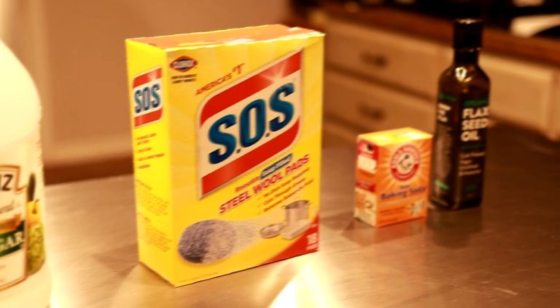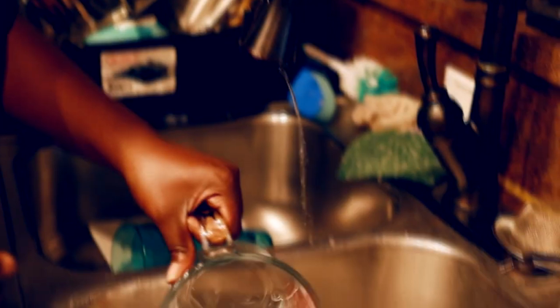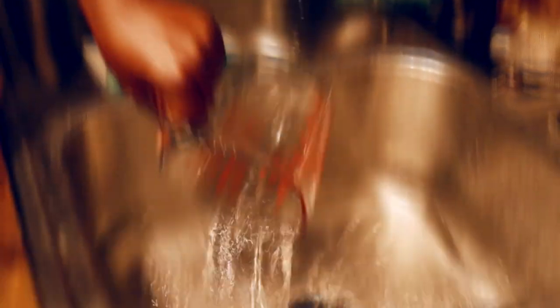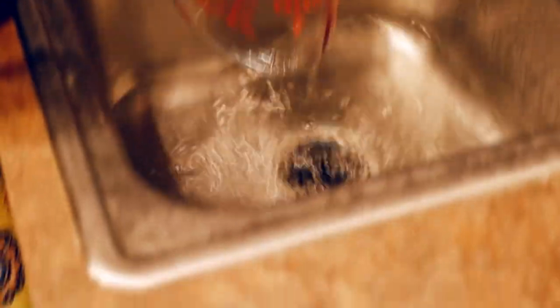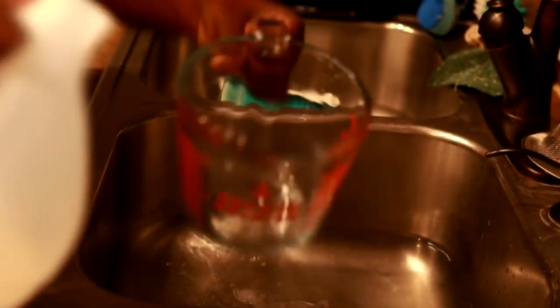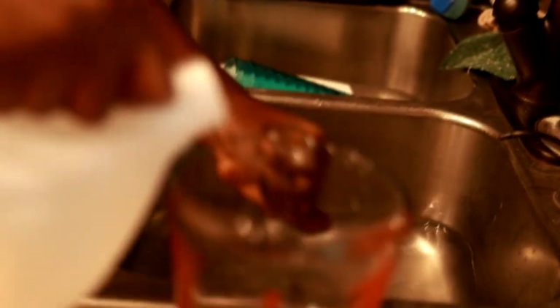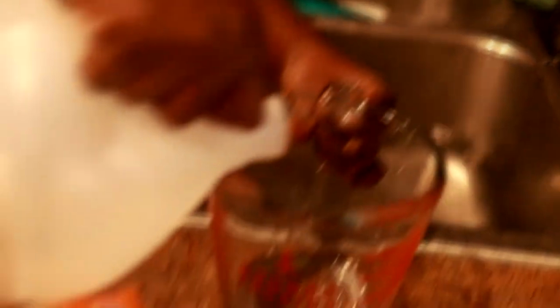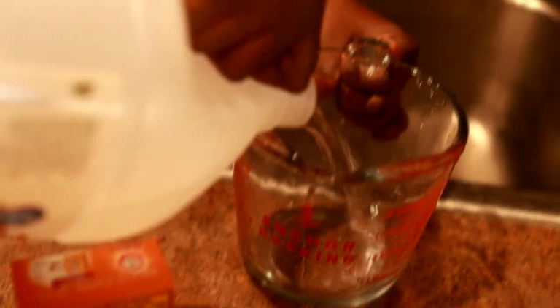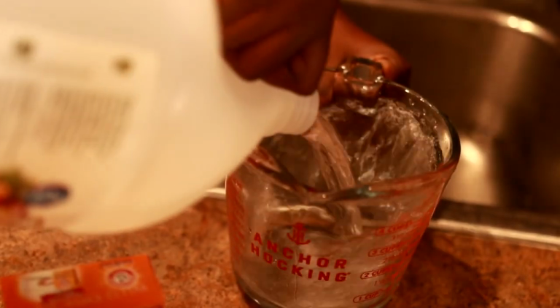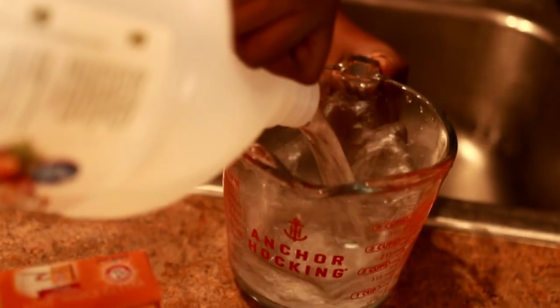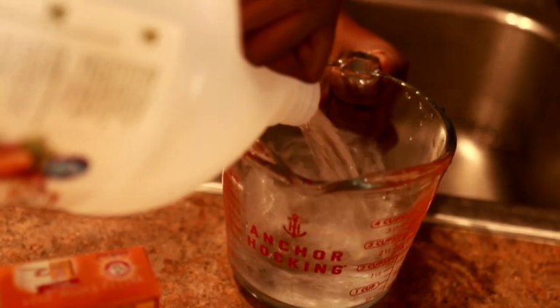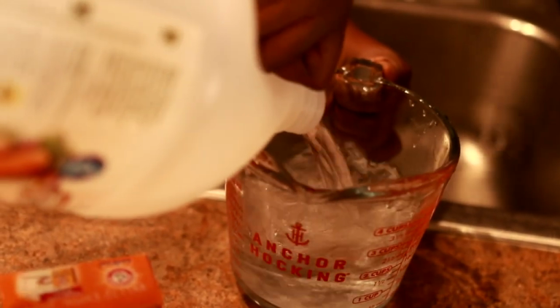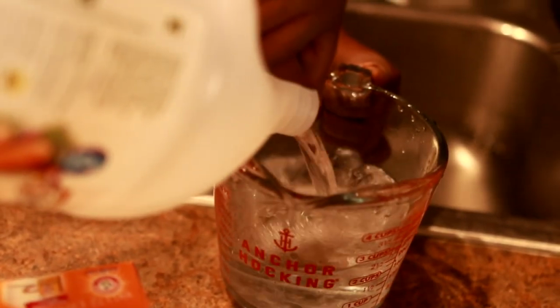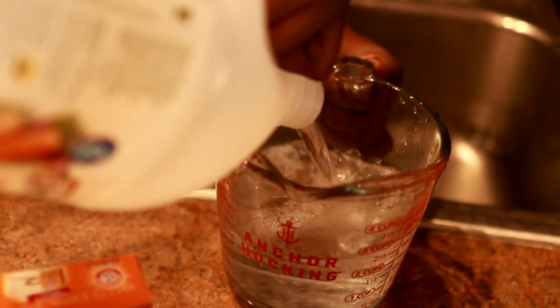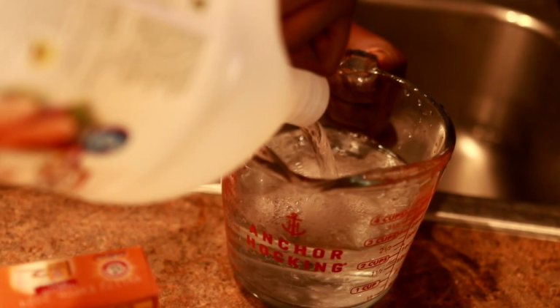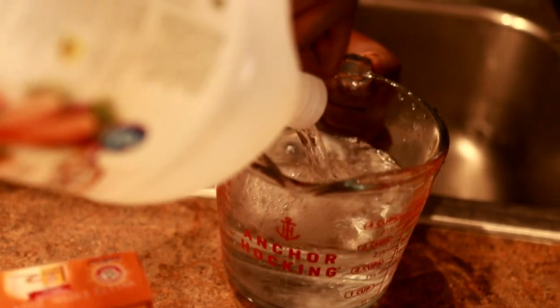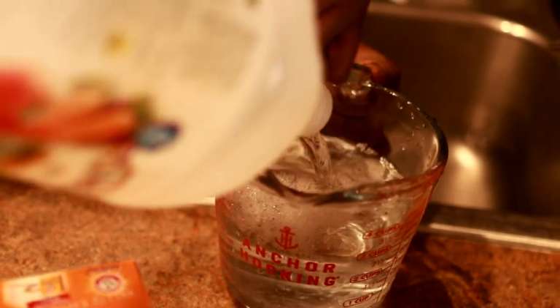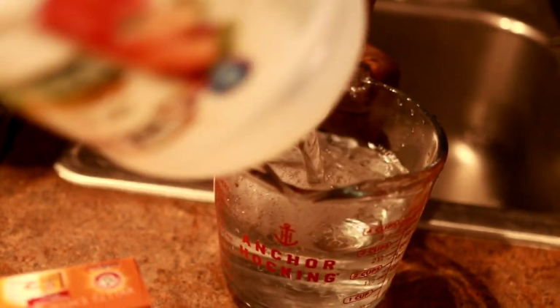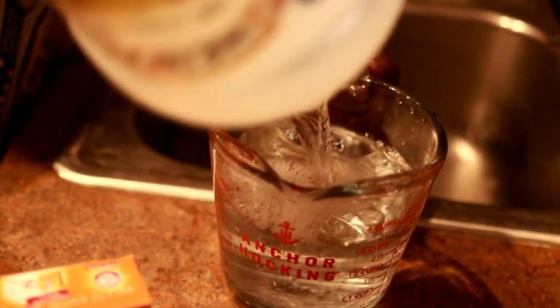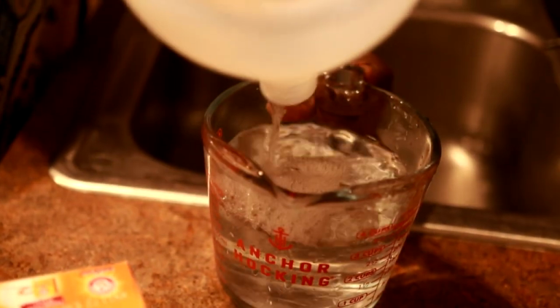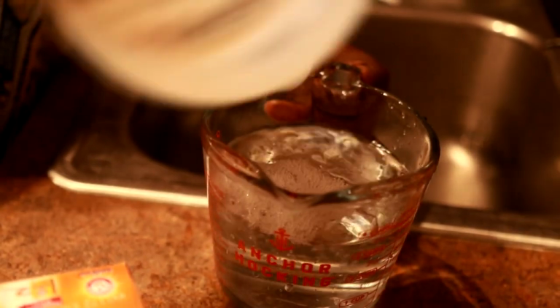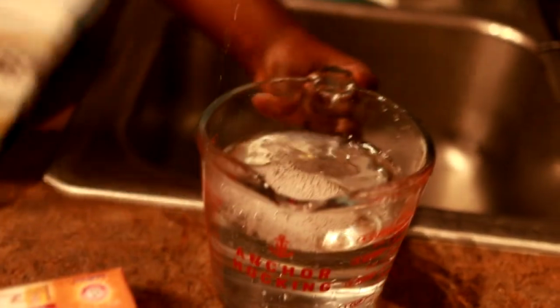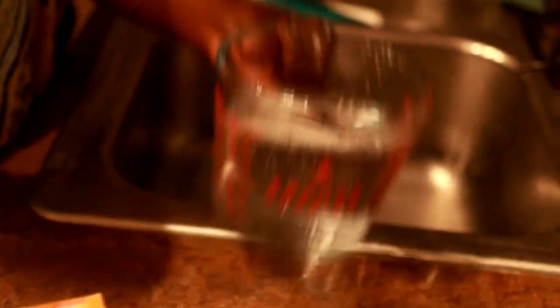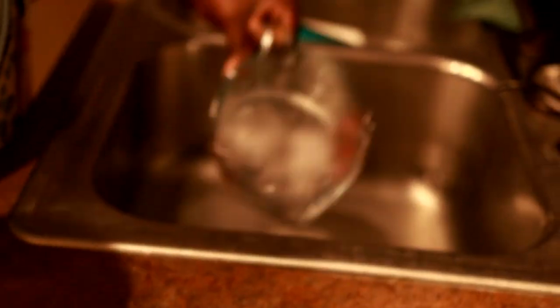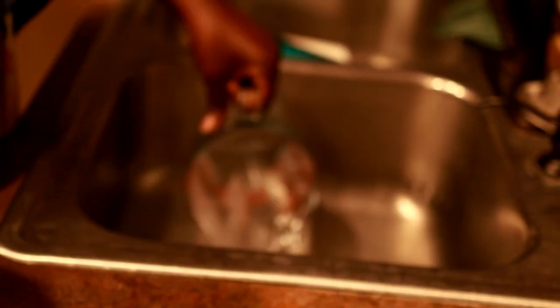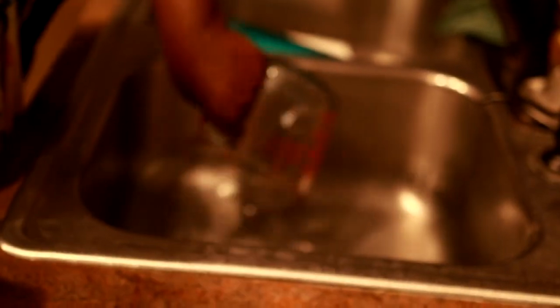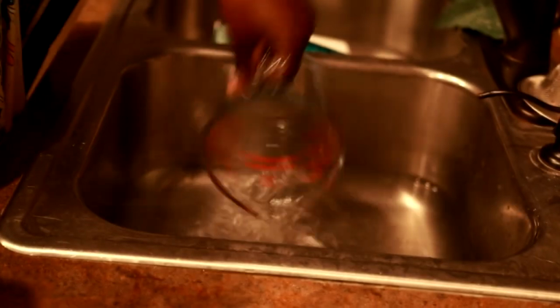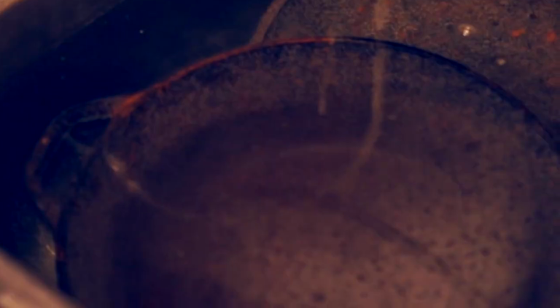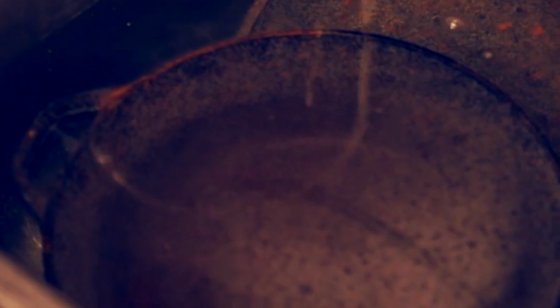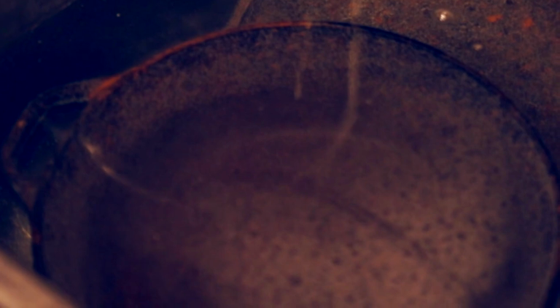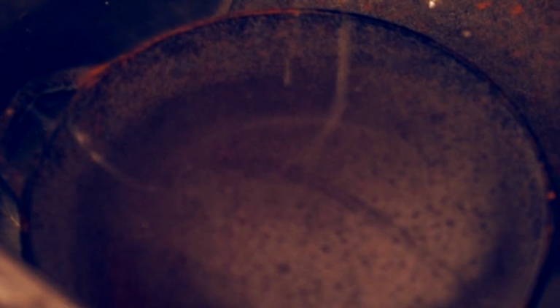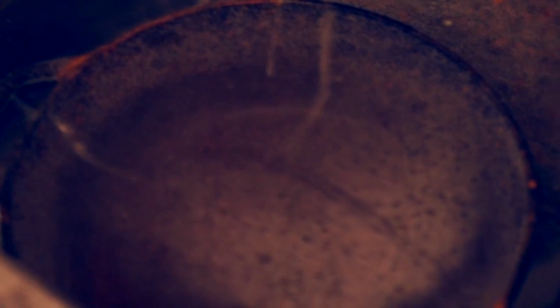First, you're going to soak your cast iron in equal parts vinegar and water — so 50% water and 50% vinegar — for about an hour. I decided to soak the pot and lid in my sink.